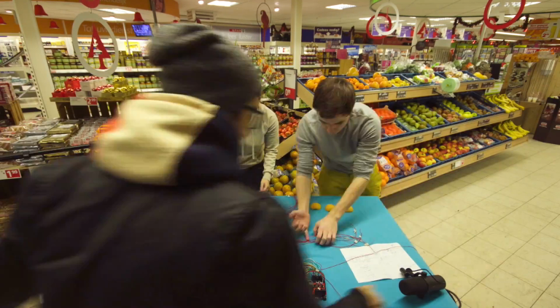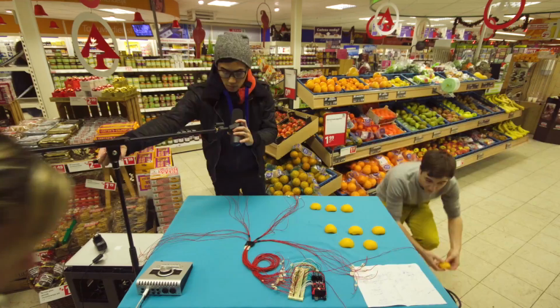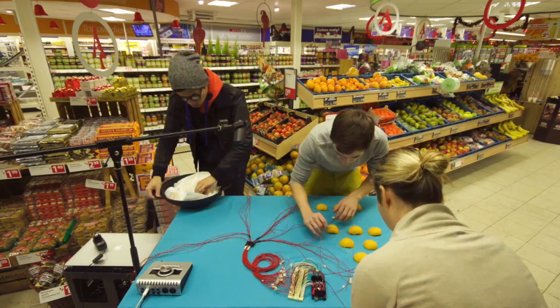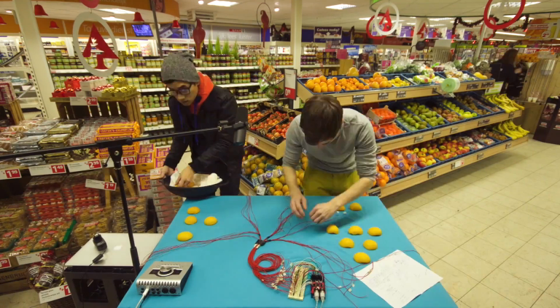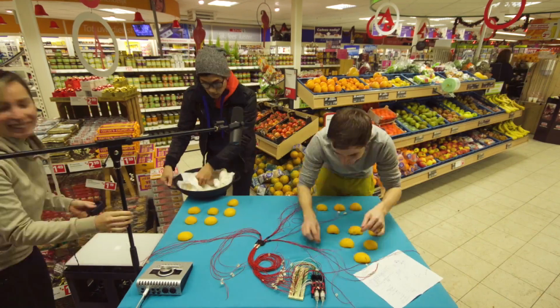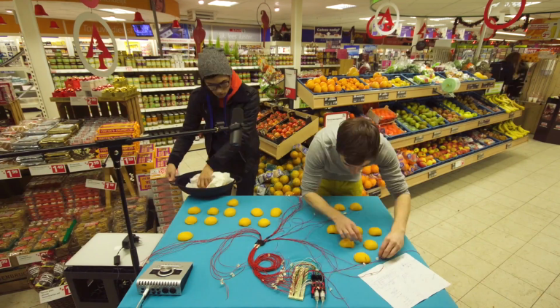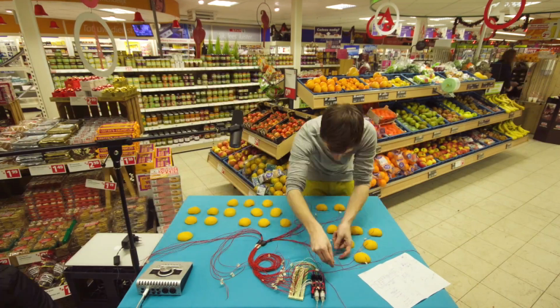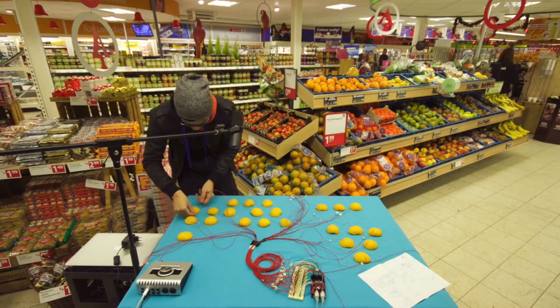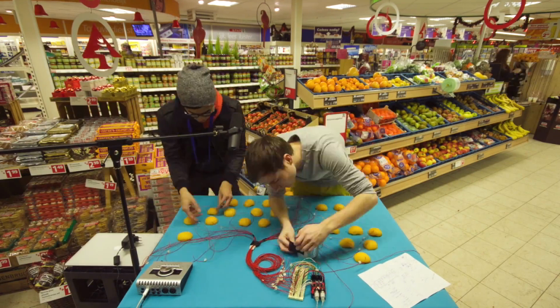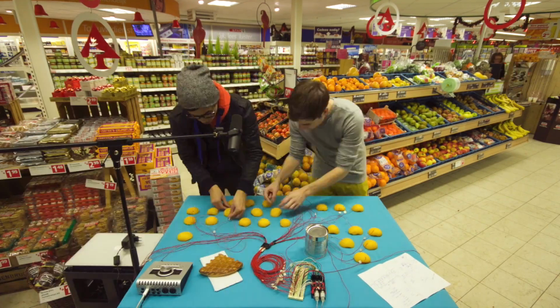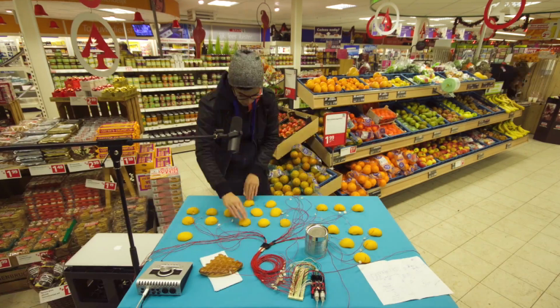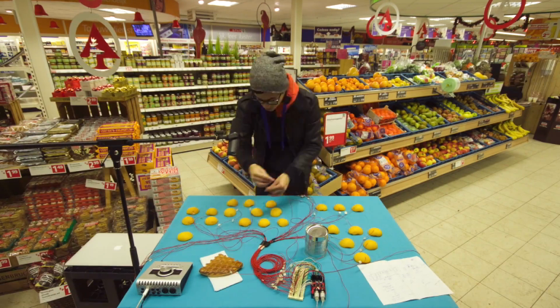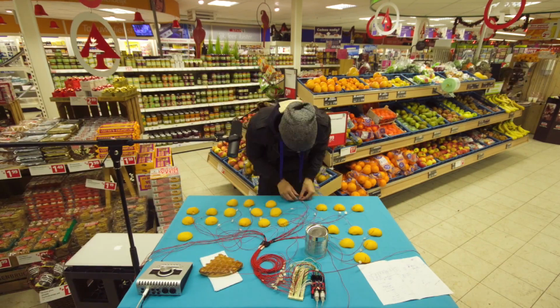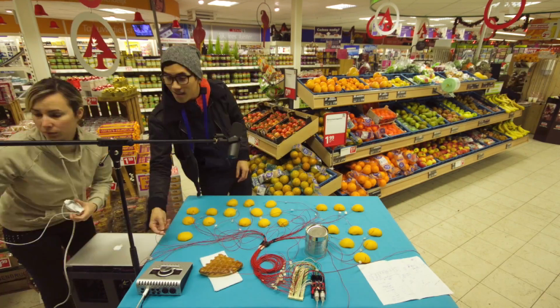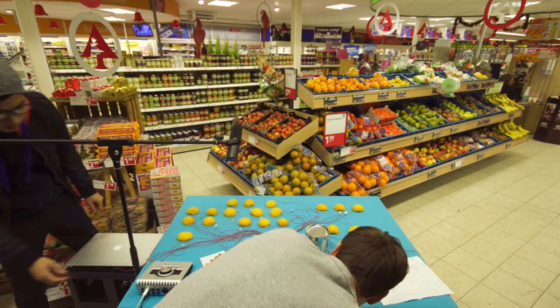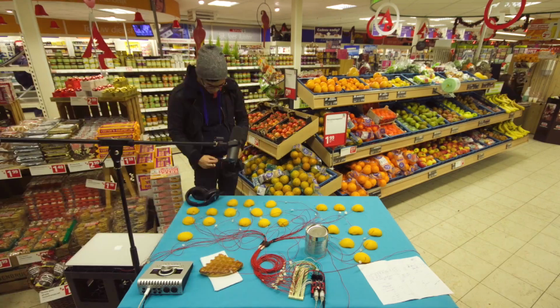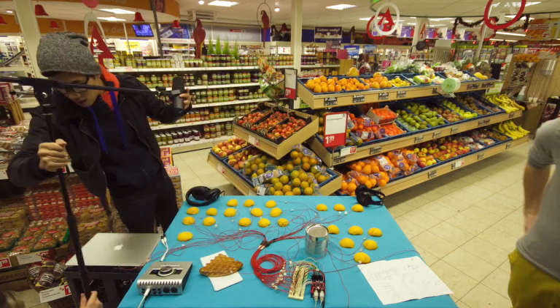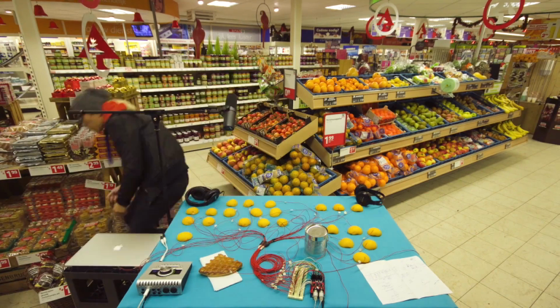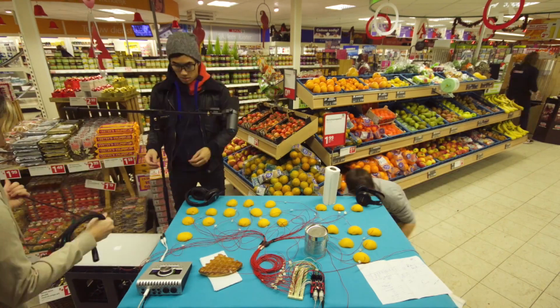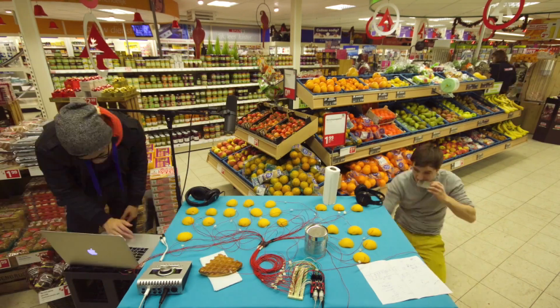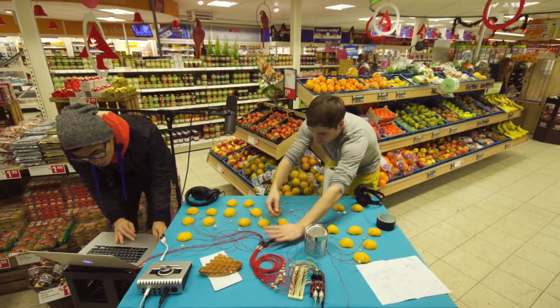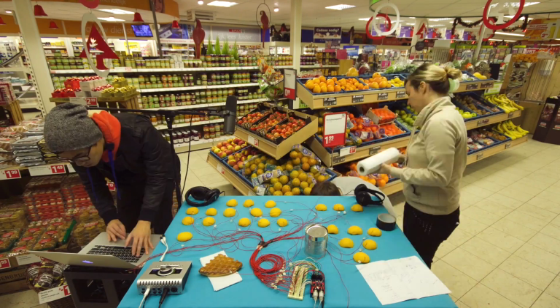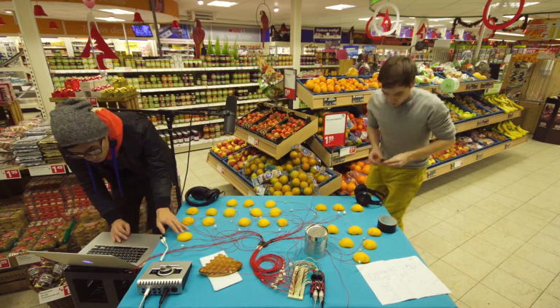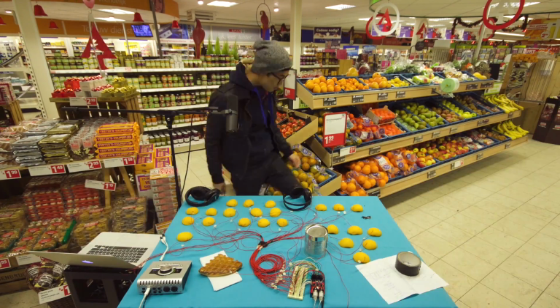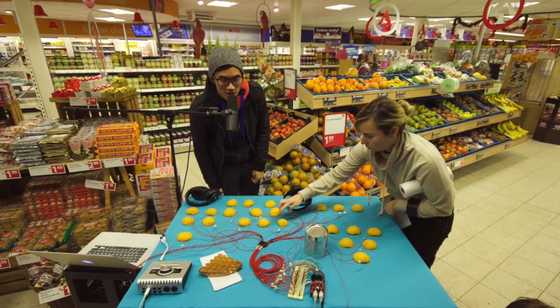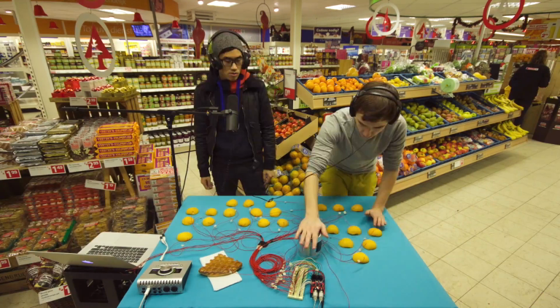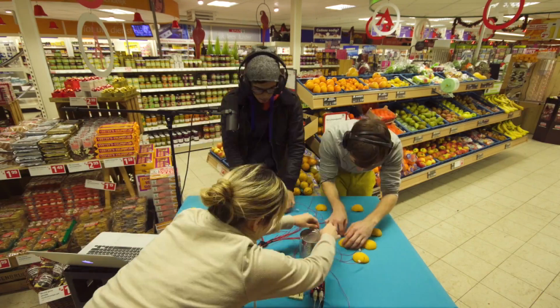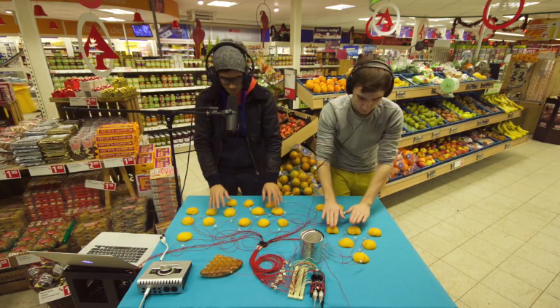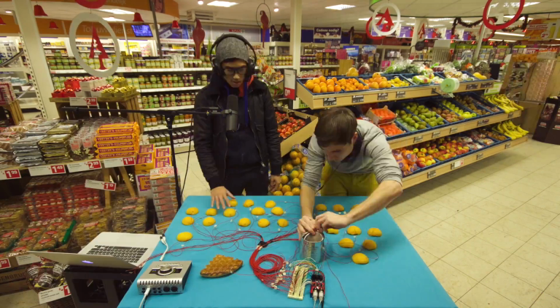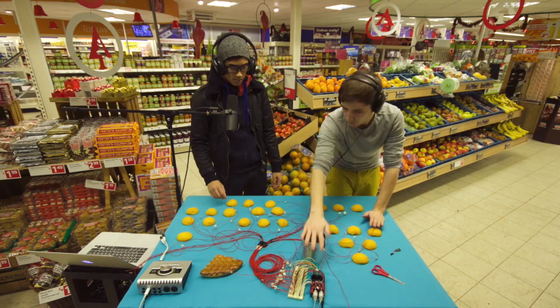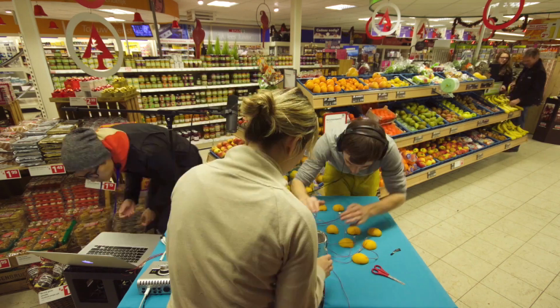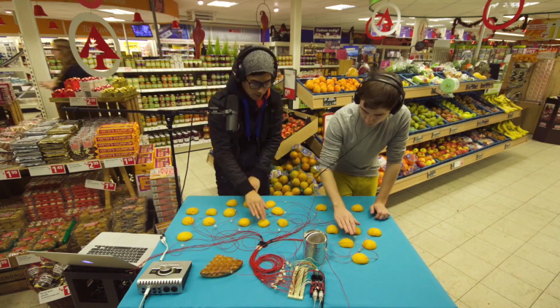I built this peach MIDI controller for a collab video with Andrew Wong. Here you can see us setting up the instrument. We used it to cover the song "Peaches" by the Presidents of the United States of America. You can watch the video of our performance on his channel — click the link in the description to watch that.